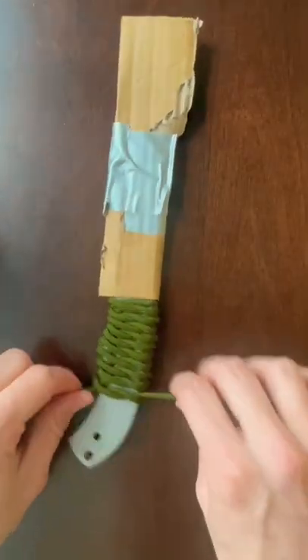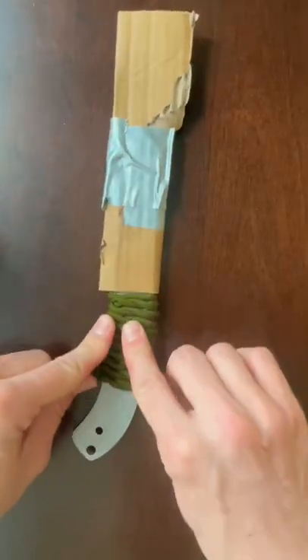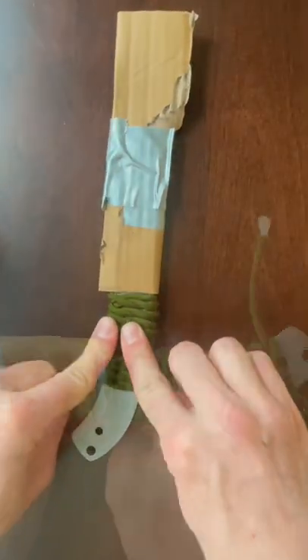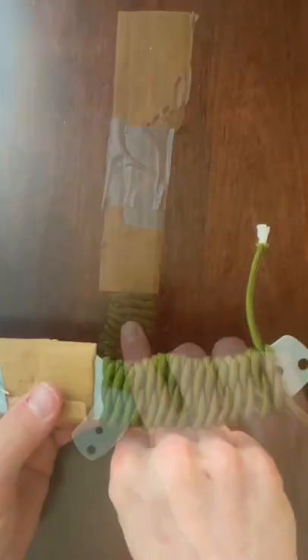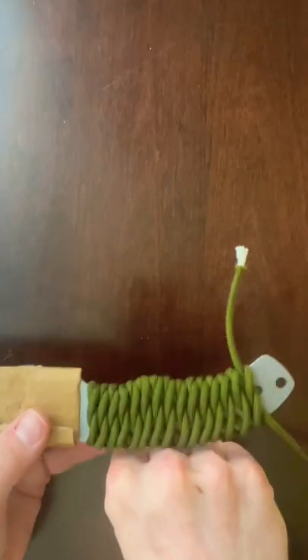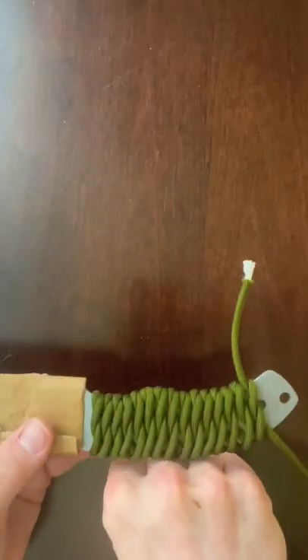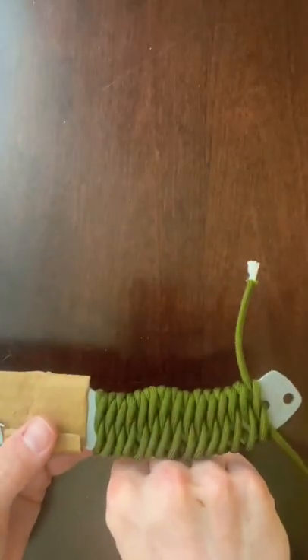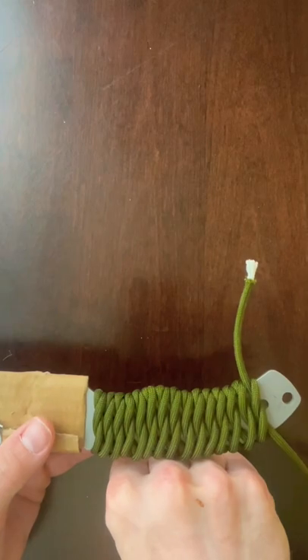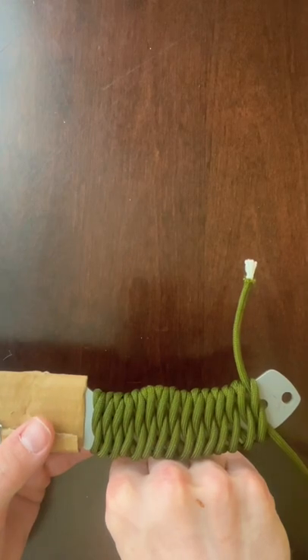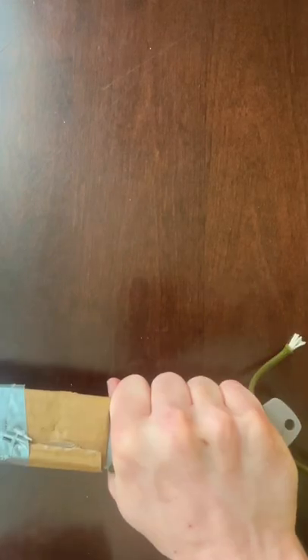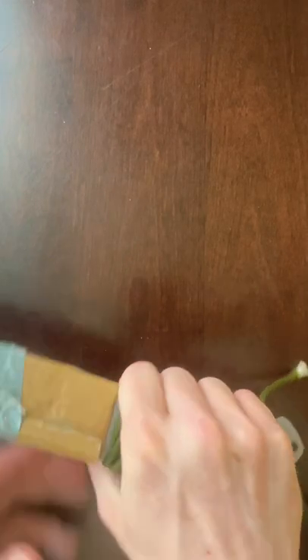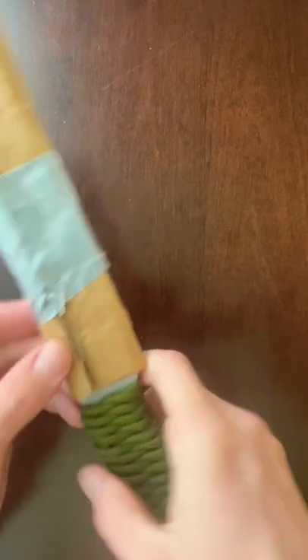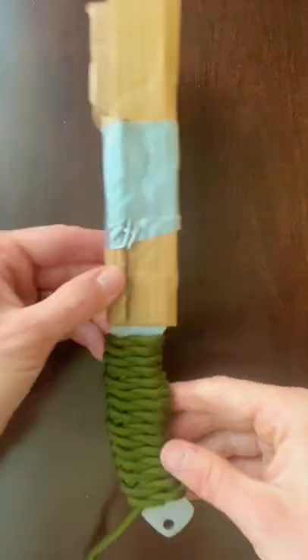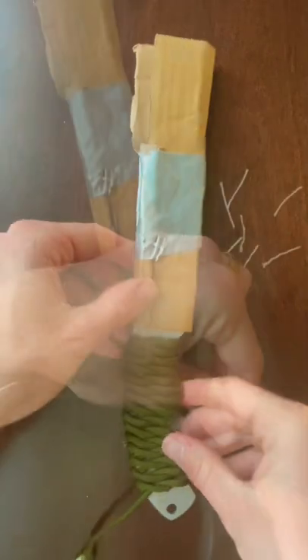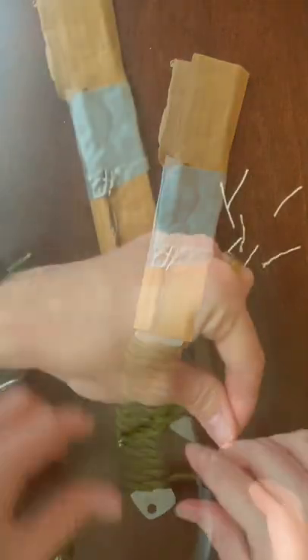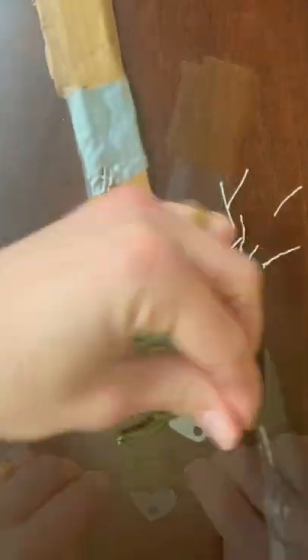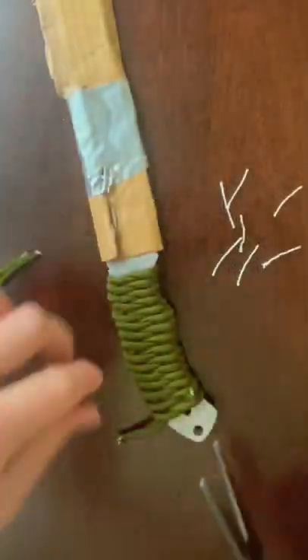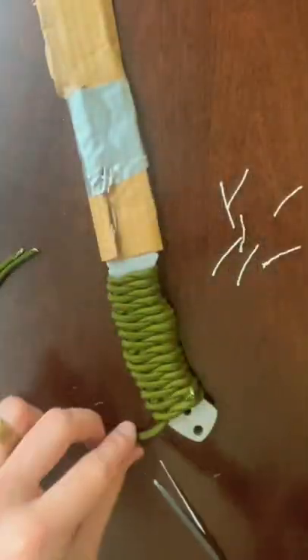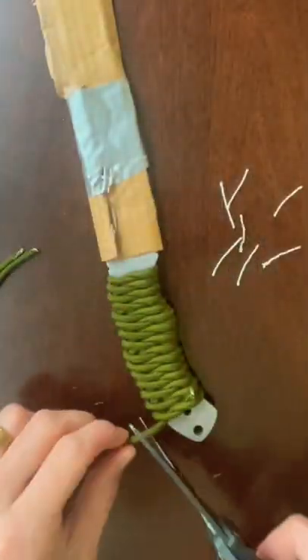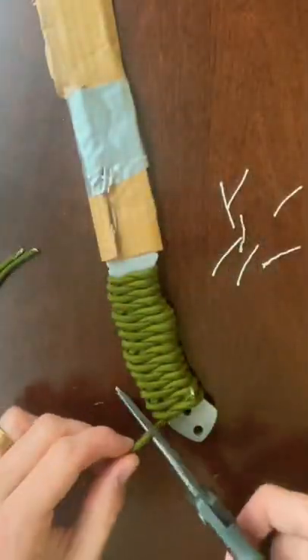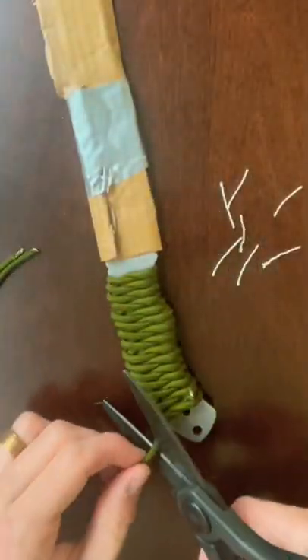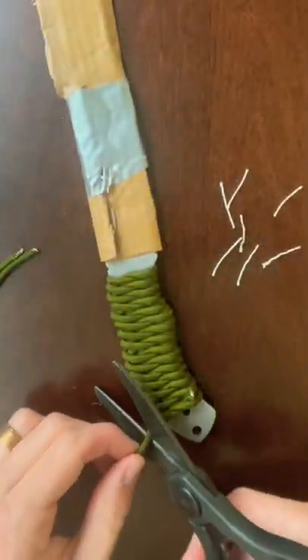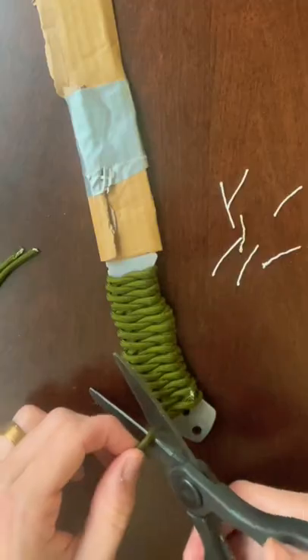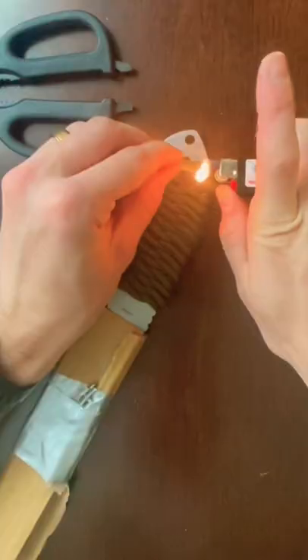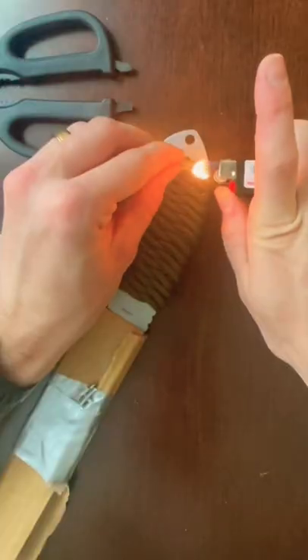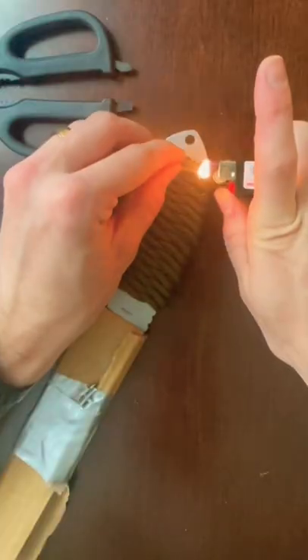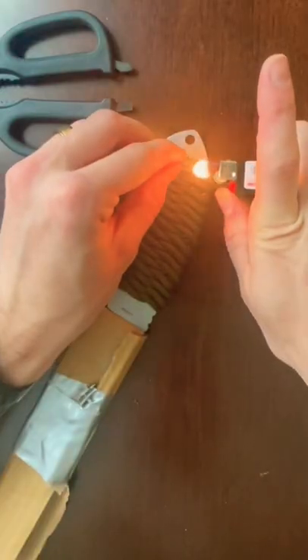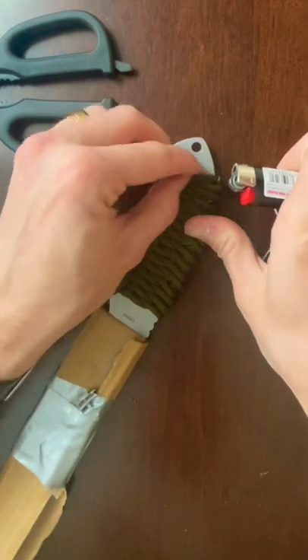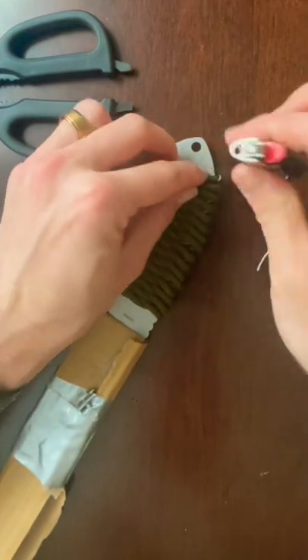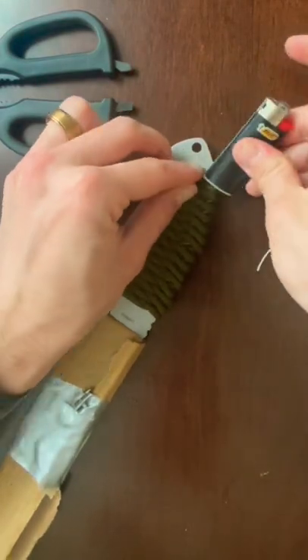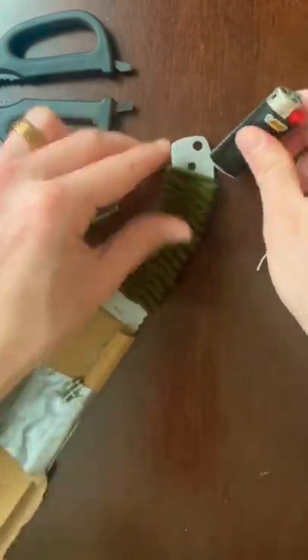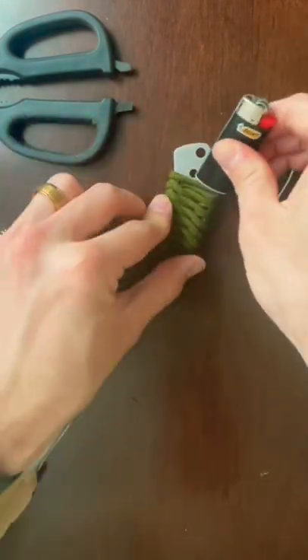Repeat this until you have the desired length that you want. Once you're at this point, cut the ends off, take your lighter, burn the tips, and then use the bottom of the lighter to press it in.